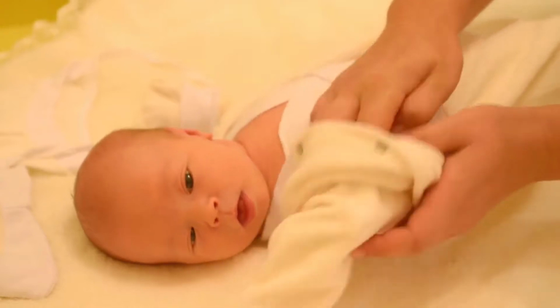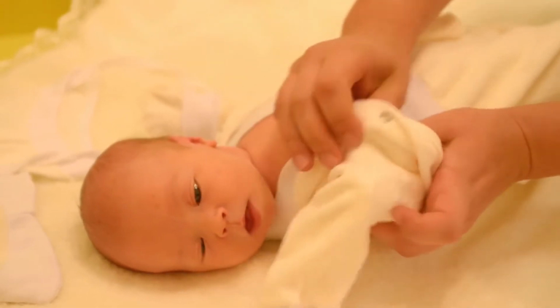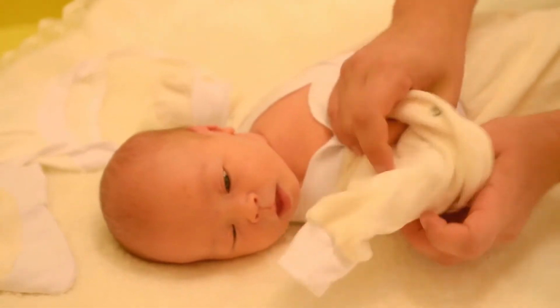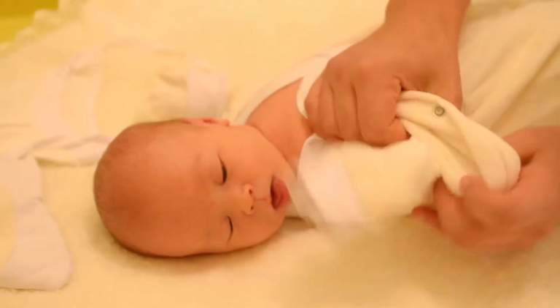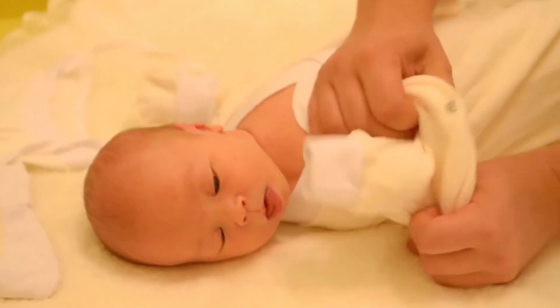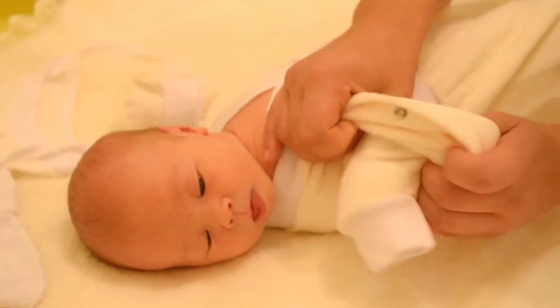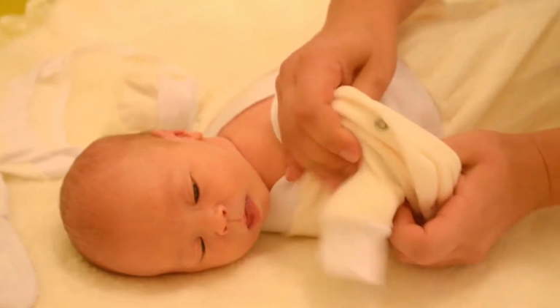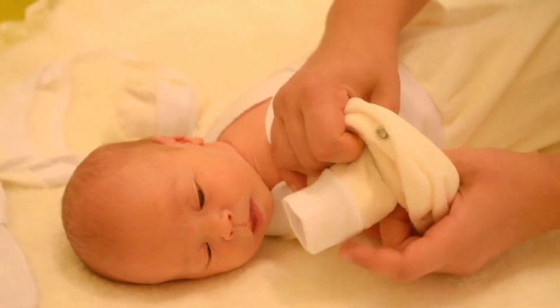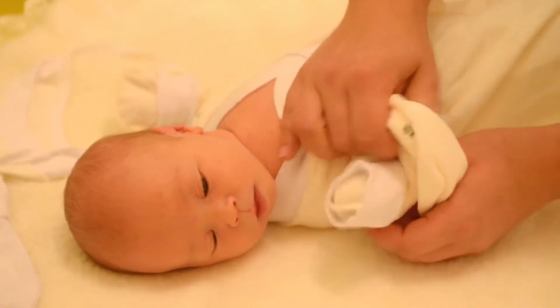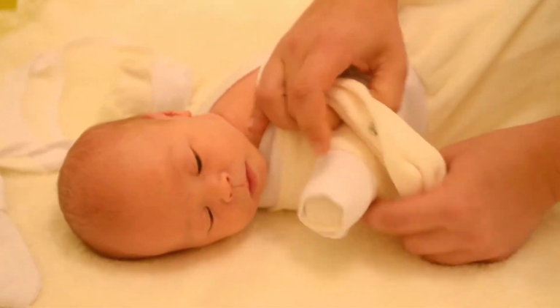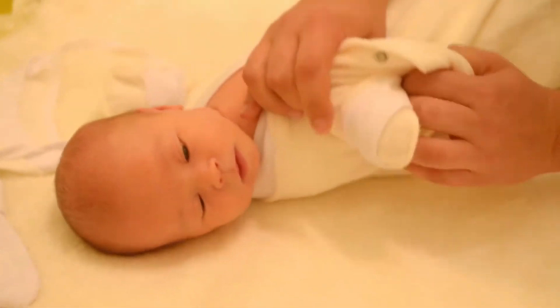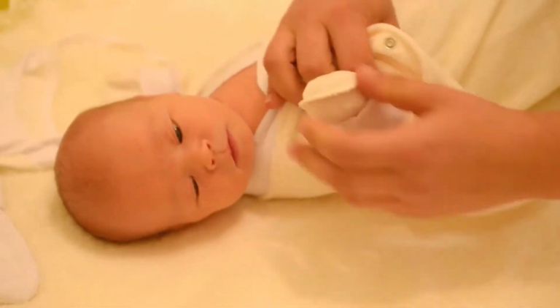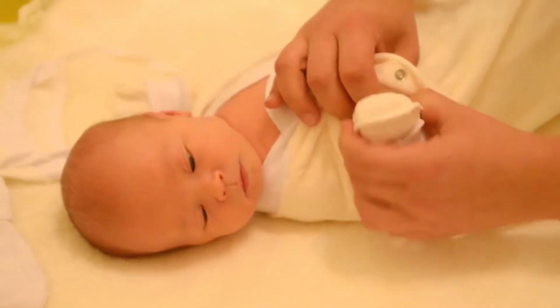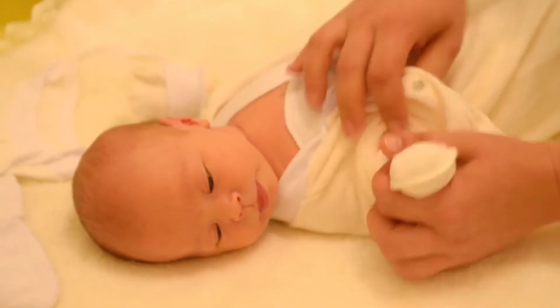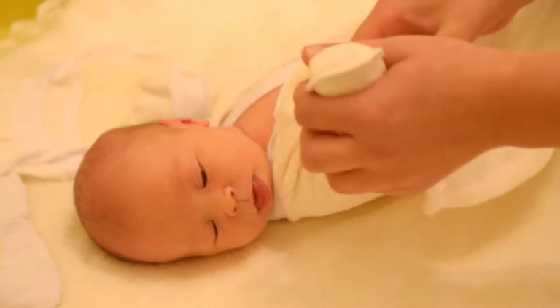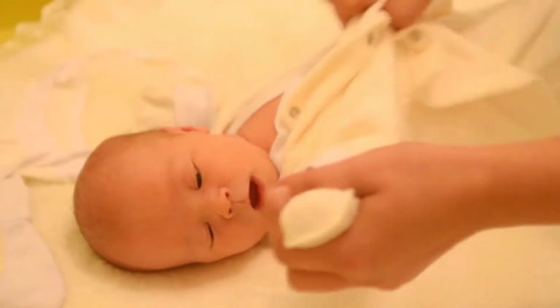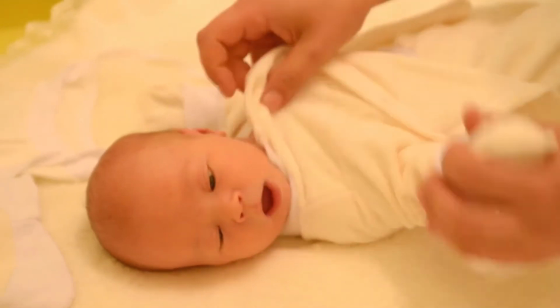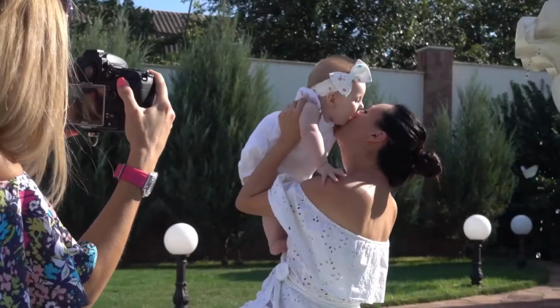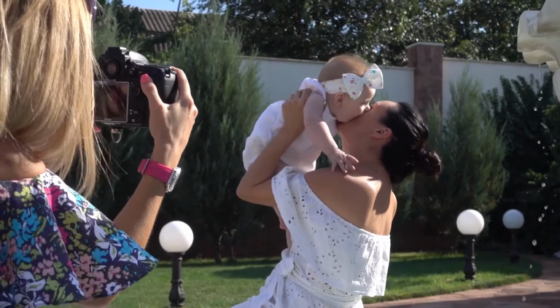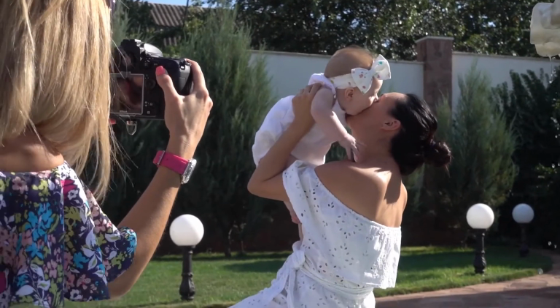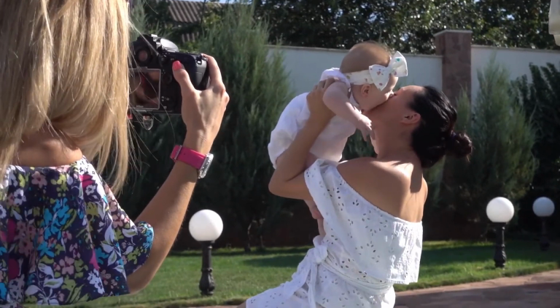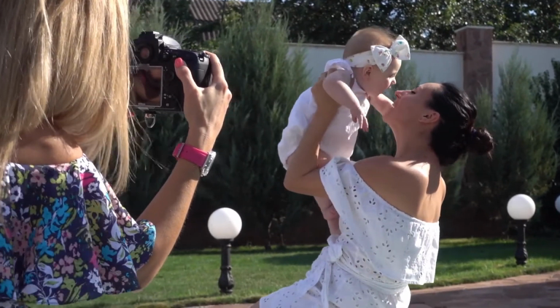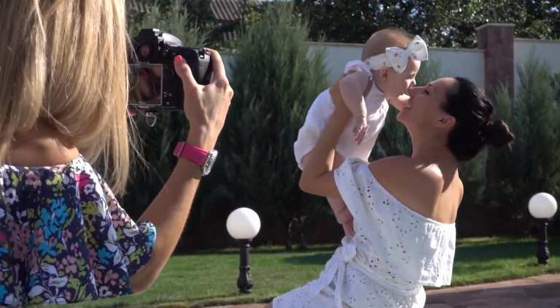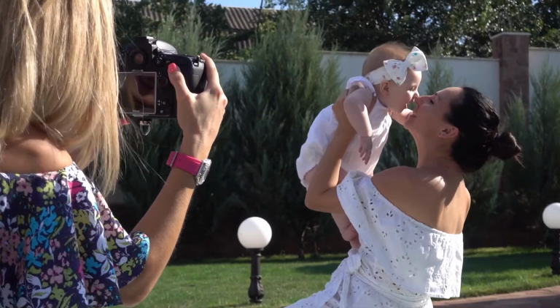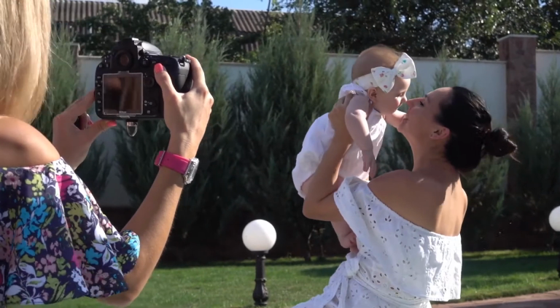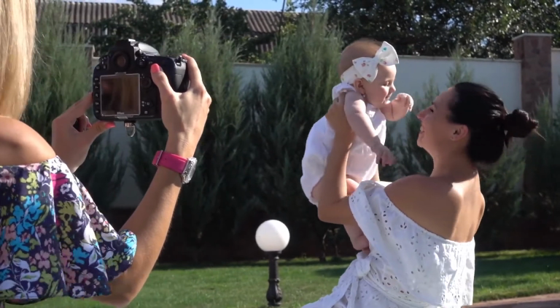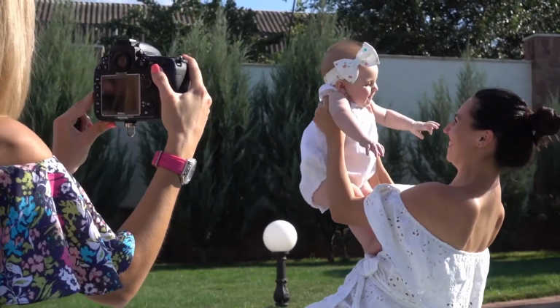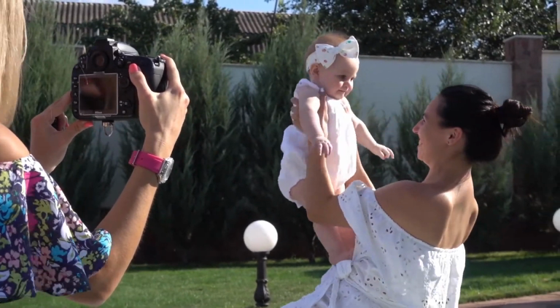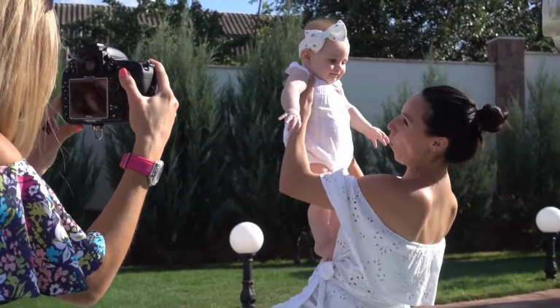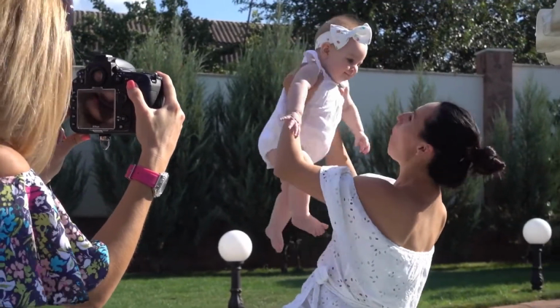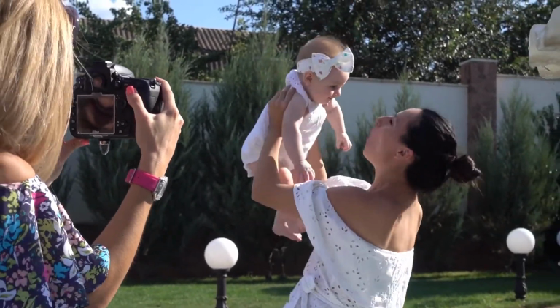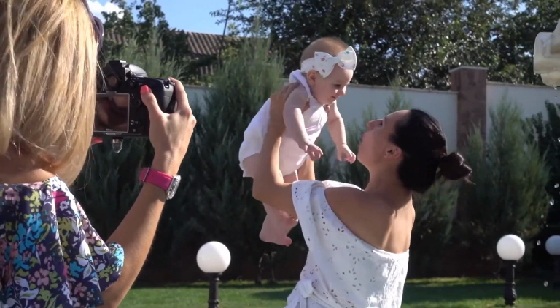Baby Tongue Brush Ultra Soft Serrations for Gentle by Solgeny is one of the best choices among baby toothbrush products. Scientifically designed, the special cleaning head covers baby tongue span width. Safe and BPA-free.